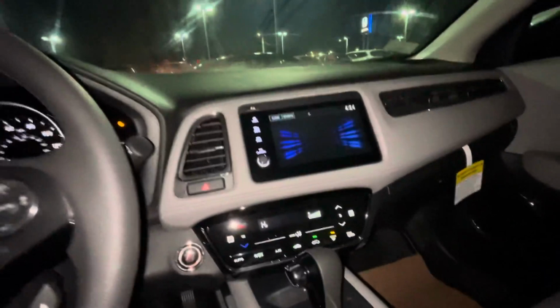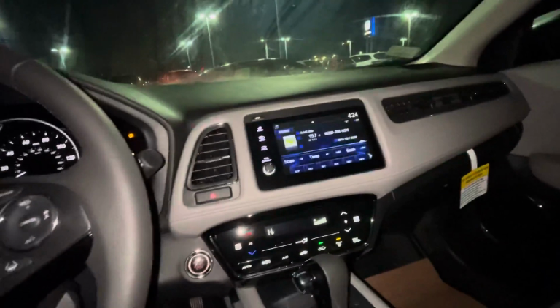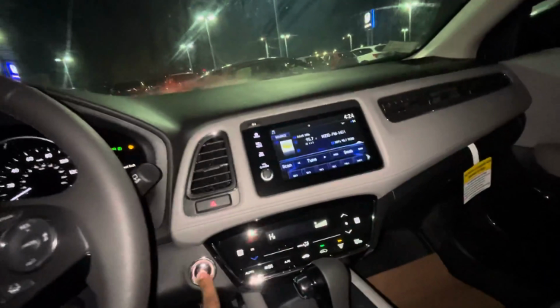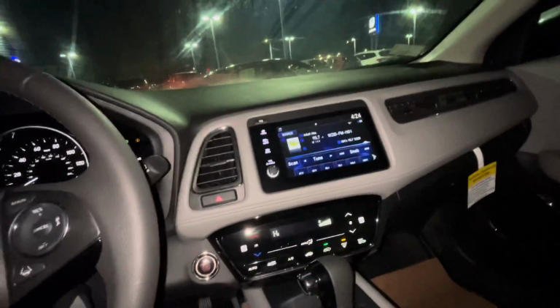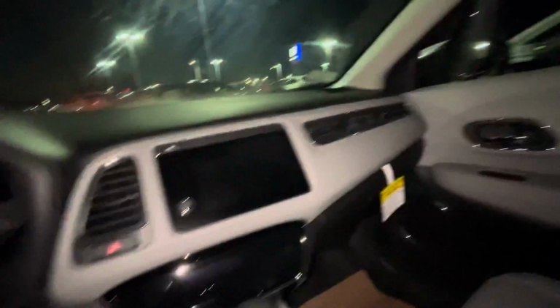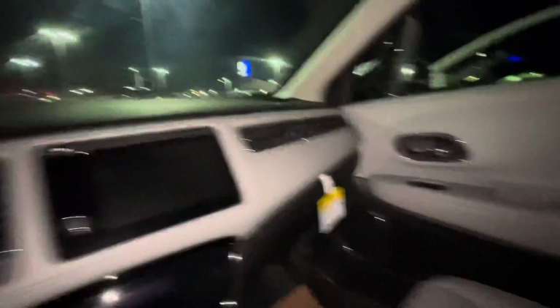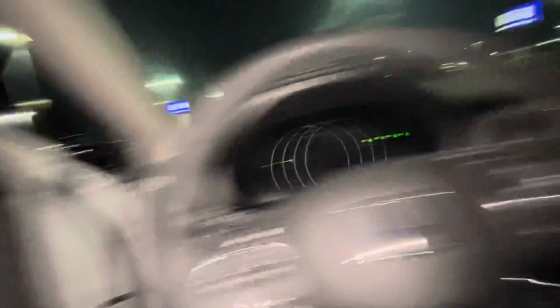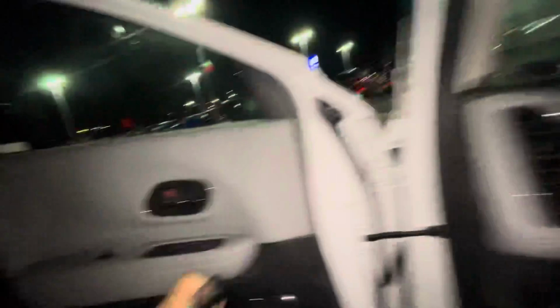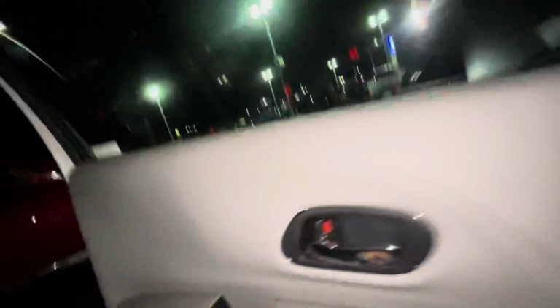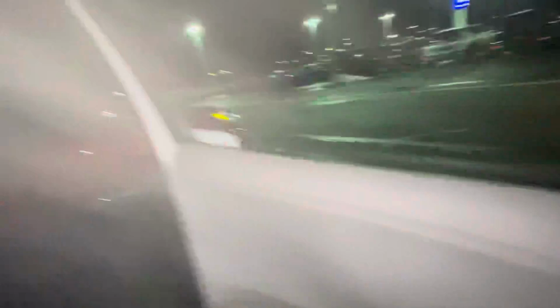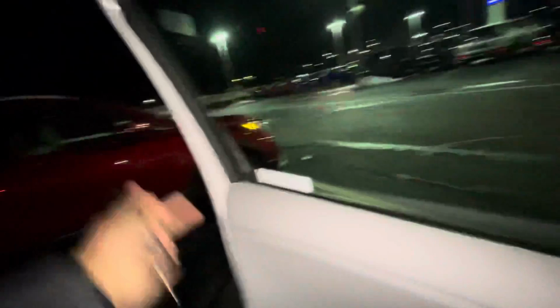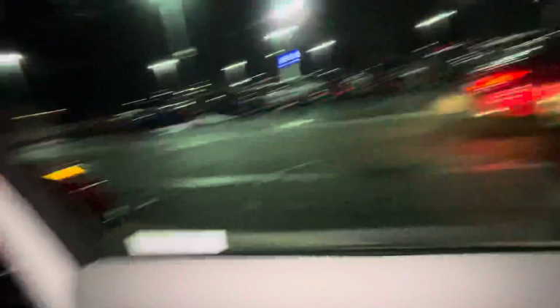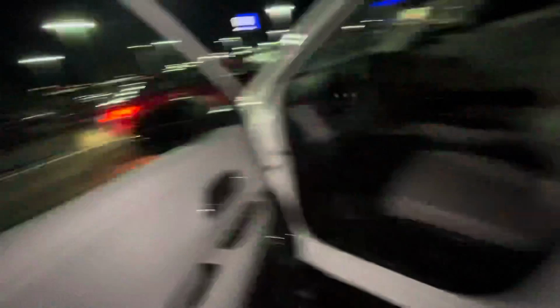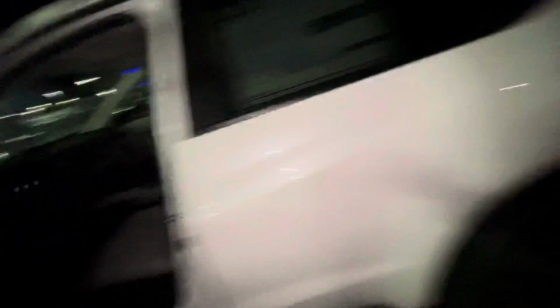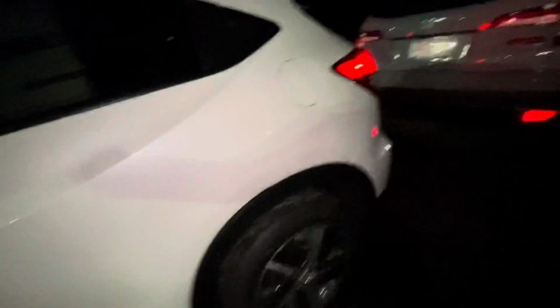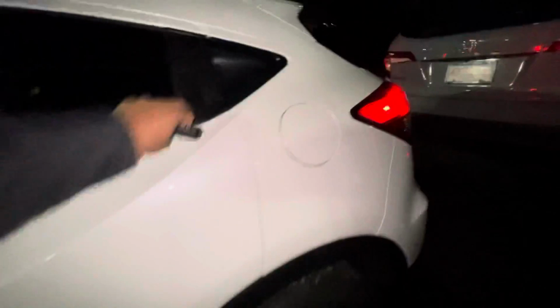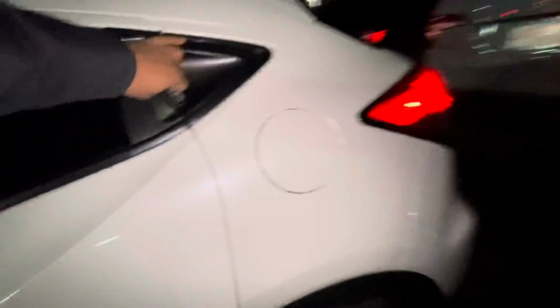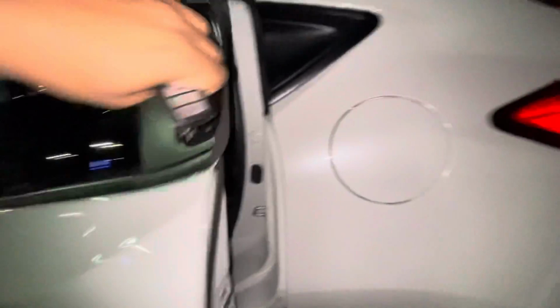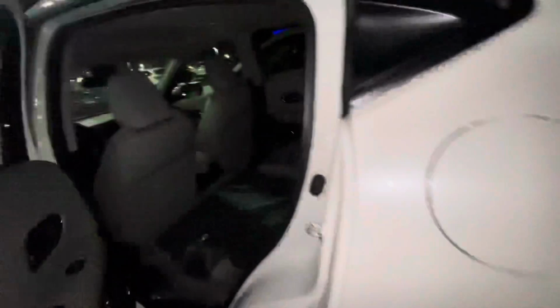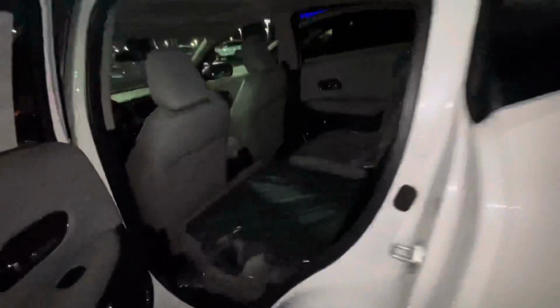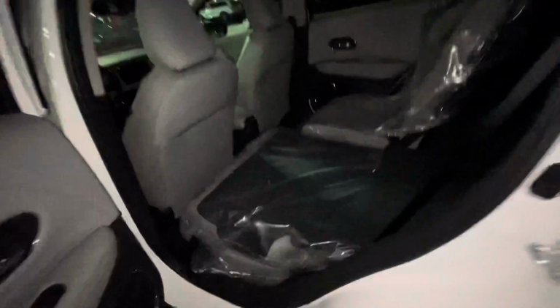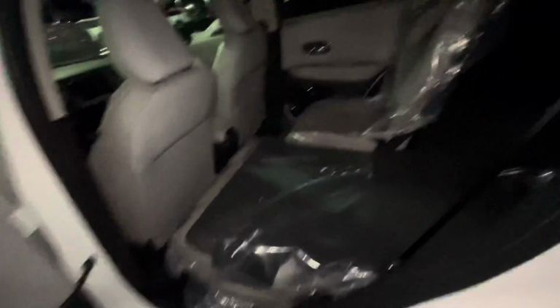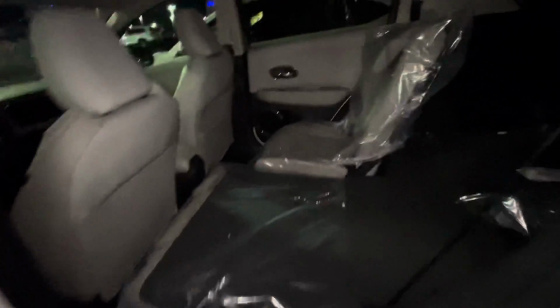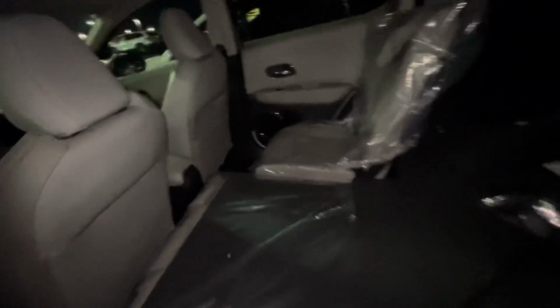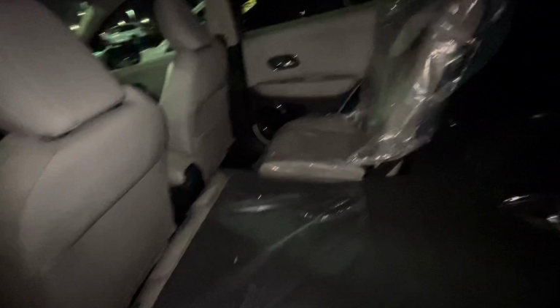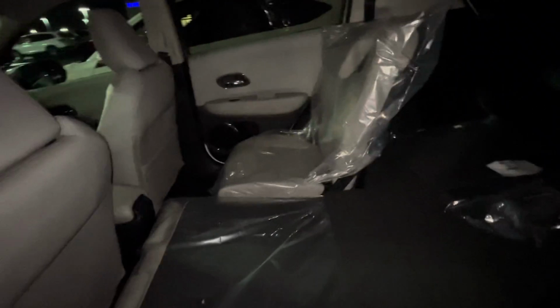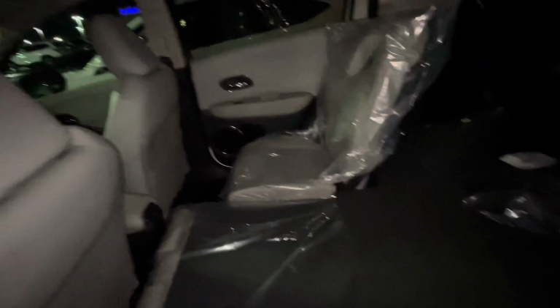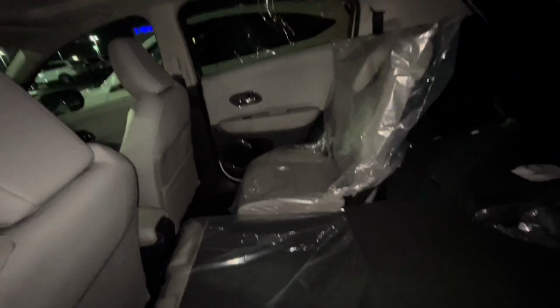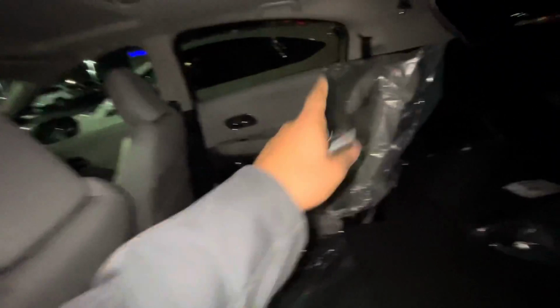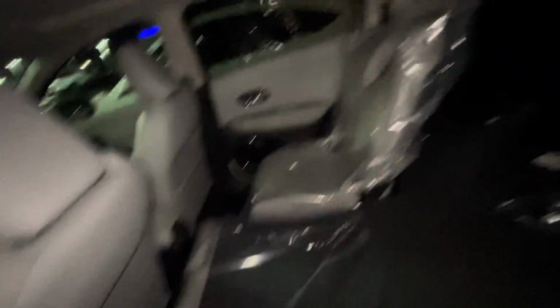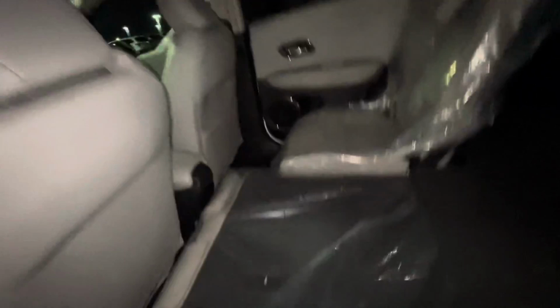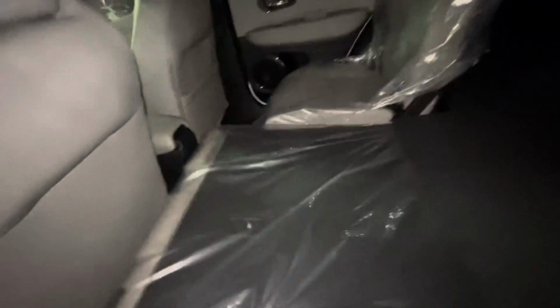You also get CarPlay and Android Auto equipped in this vehicle. Going to hop to the back seat to show you some features. Back here you get 40/60 split seats, as you can see right here — they can fold down completely flat.